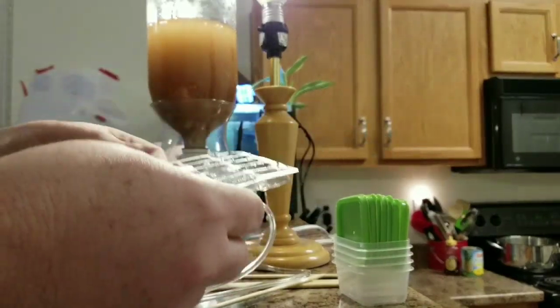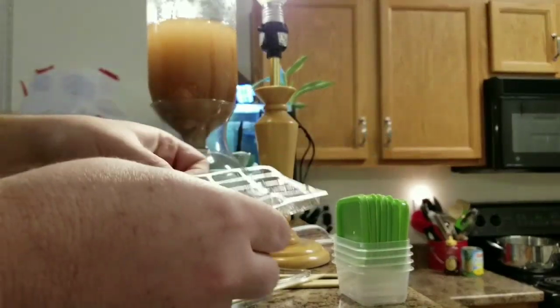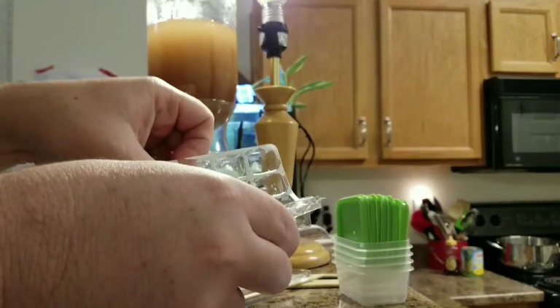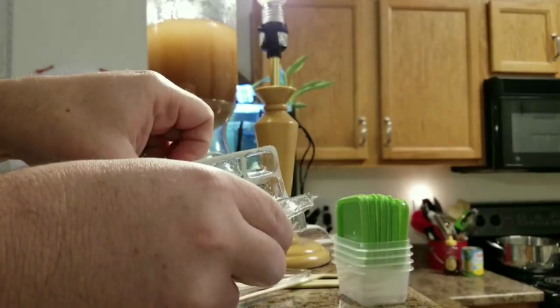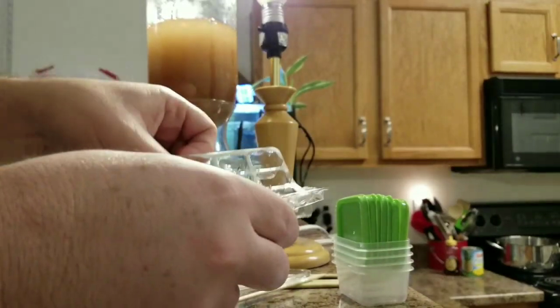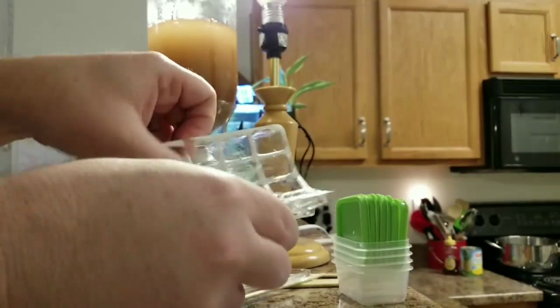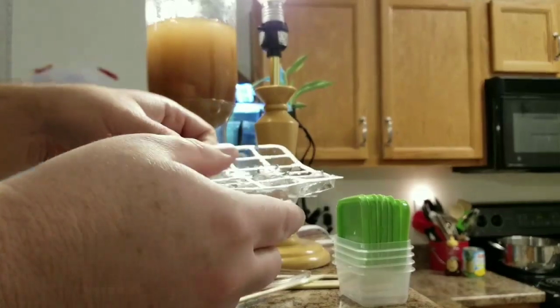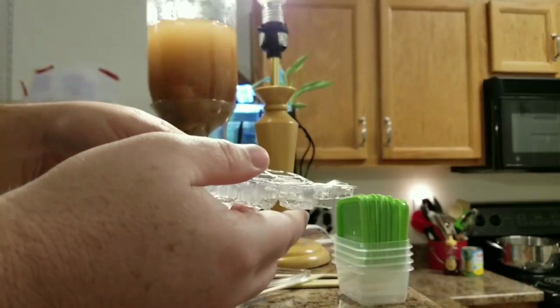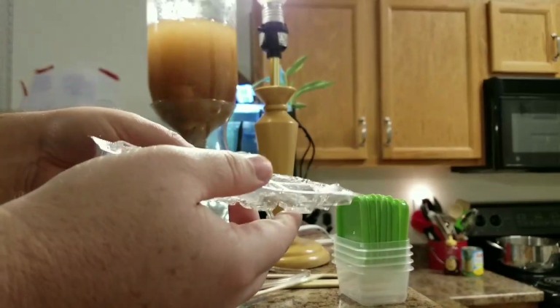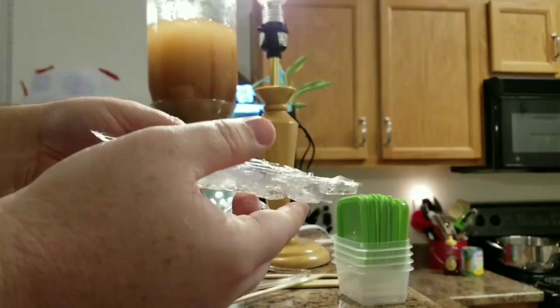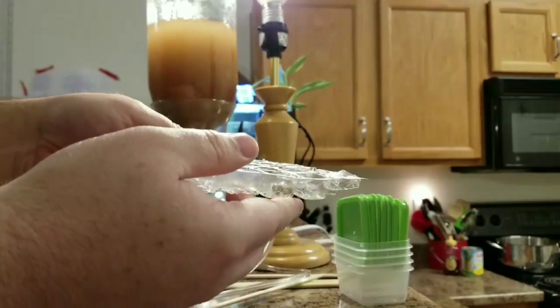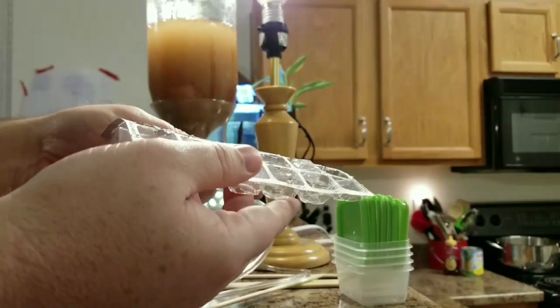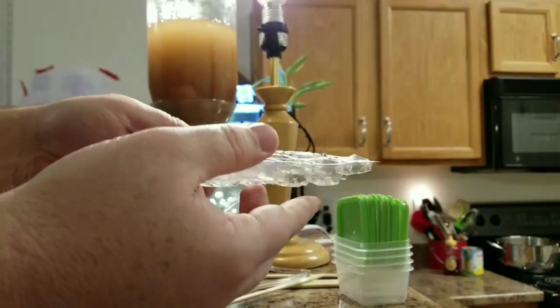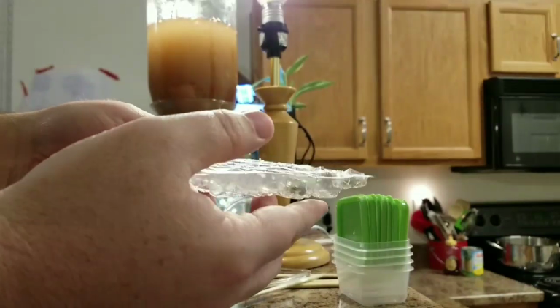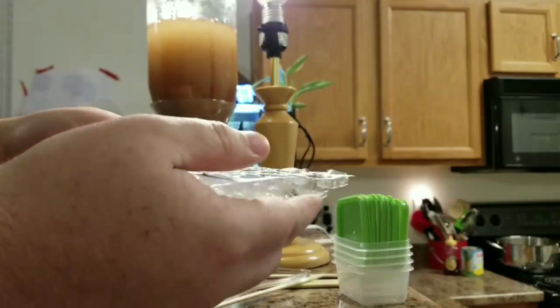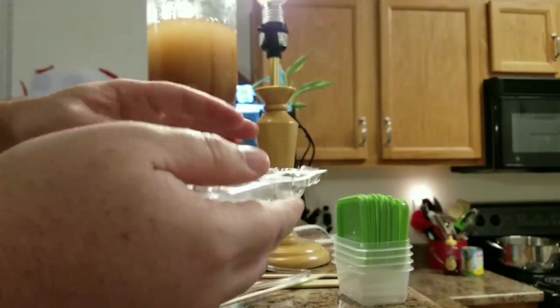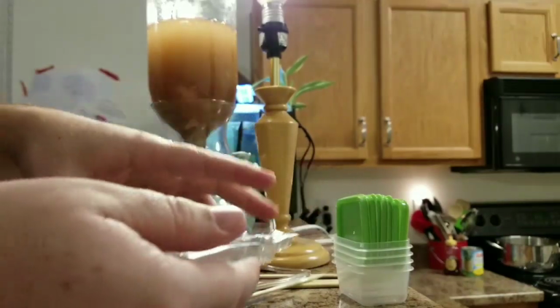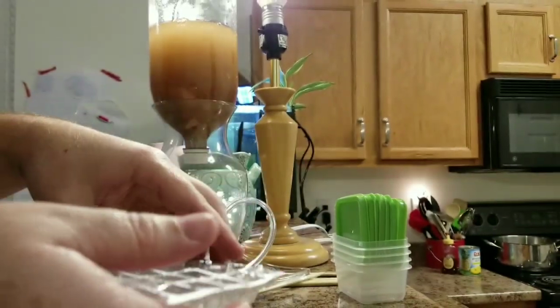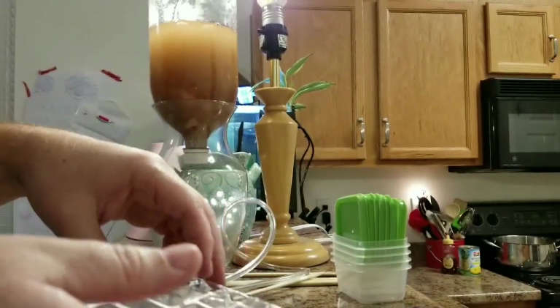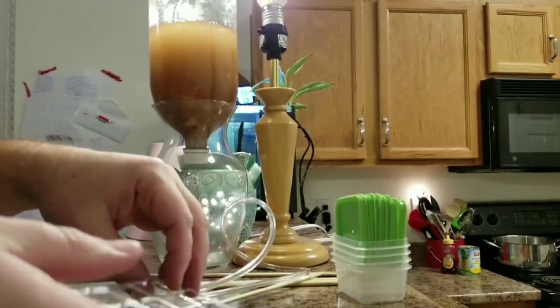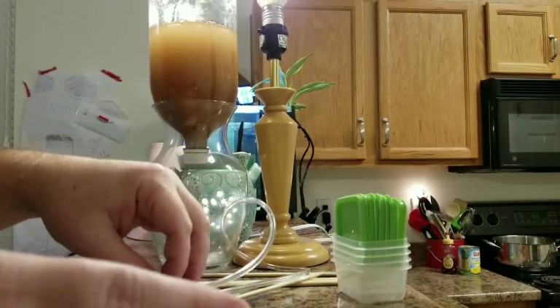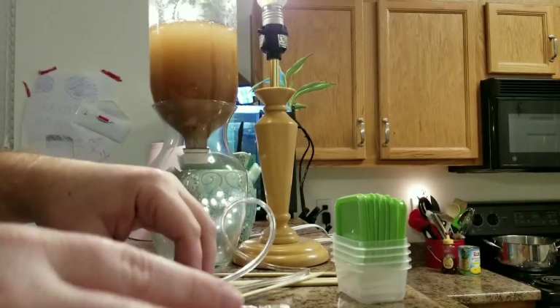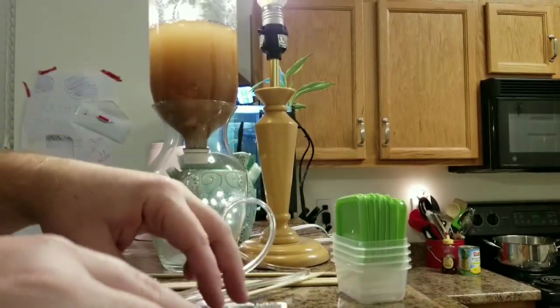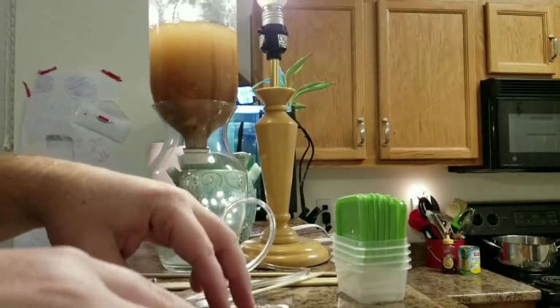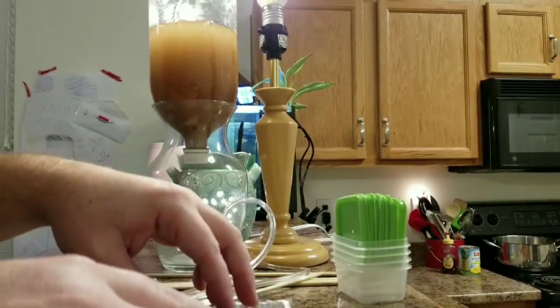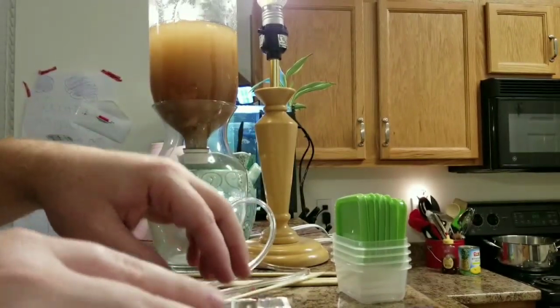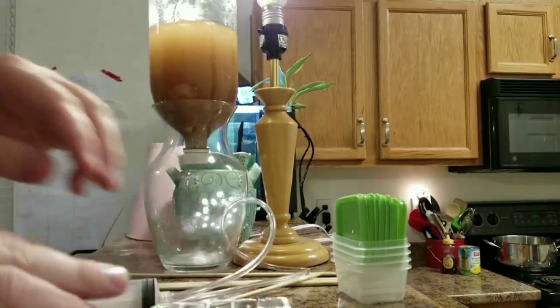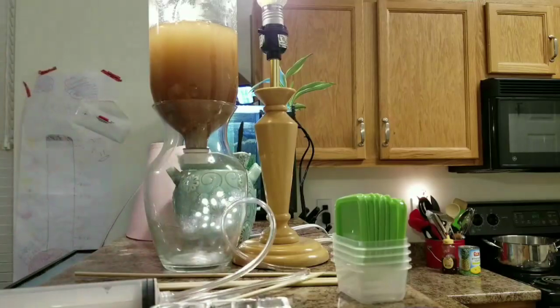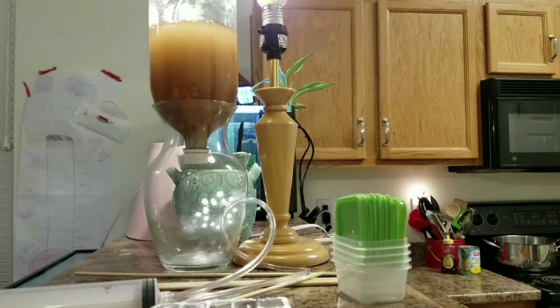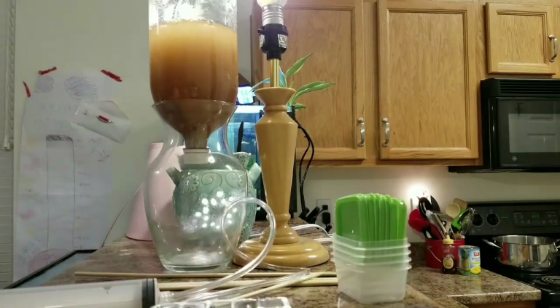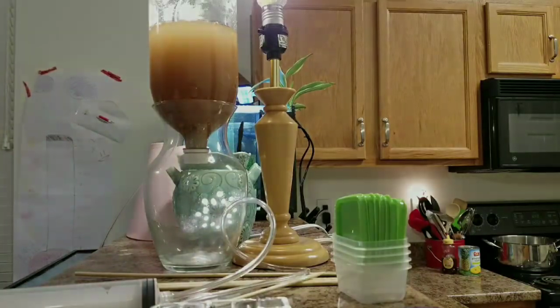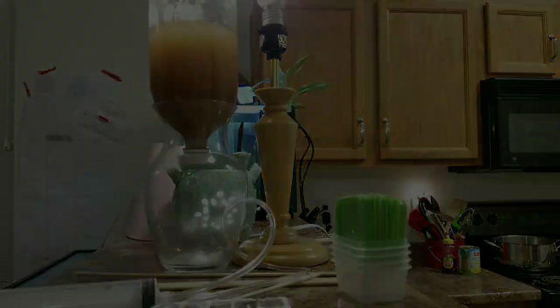If you're going to try to reuse one yourself, just be careful because that plastic is thin. I had a couple that actually leaked, so I water-tested those first.